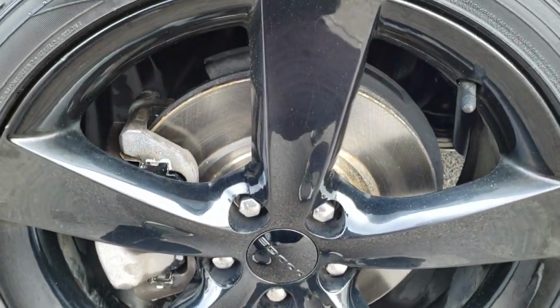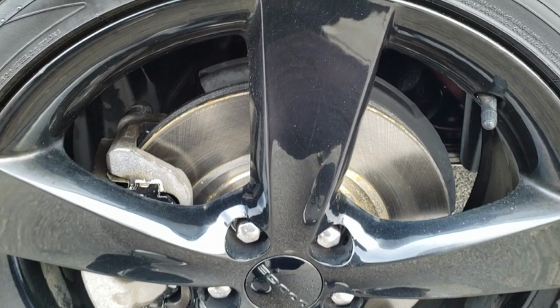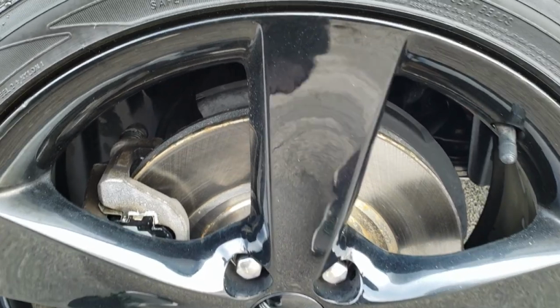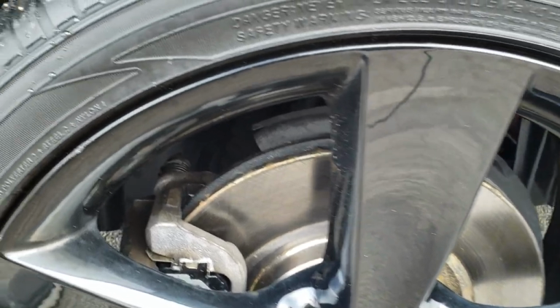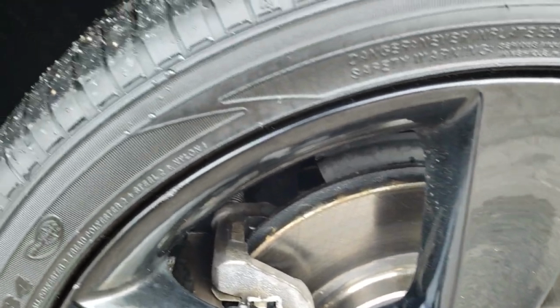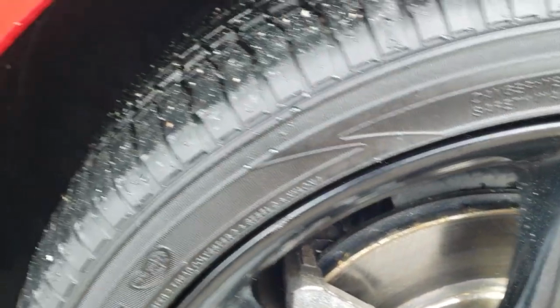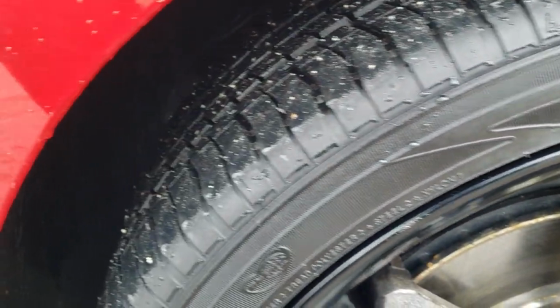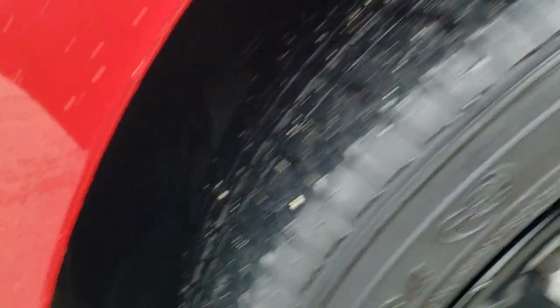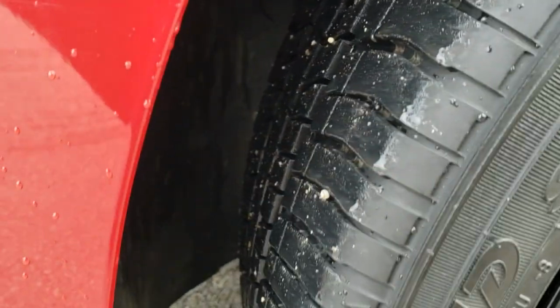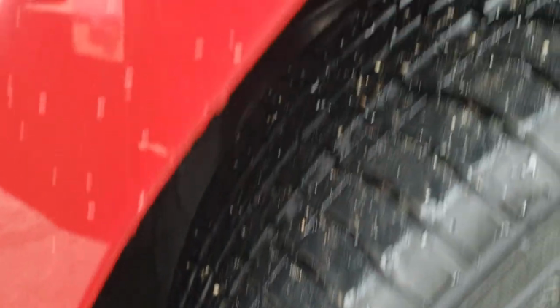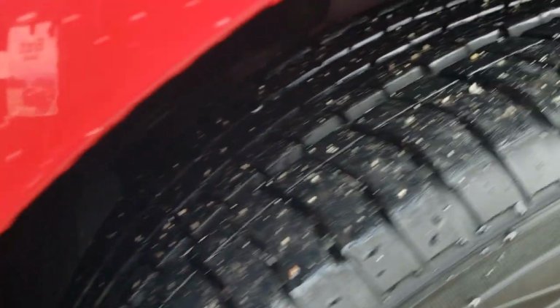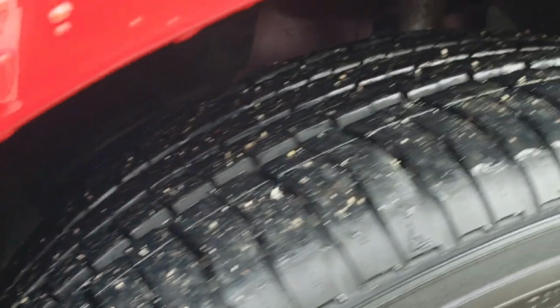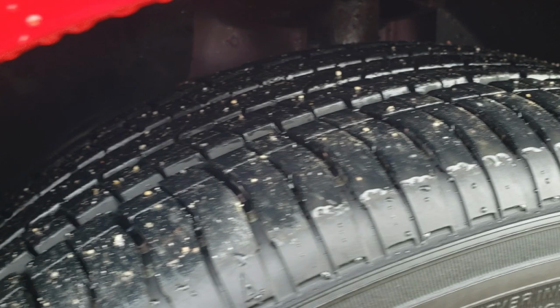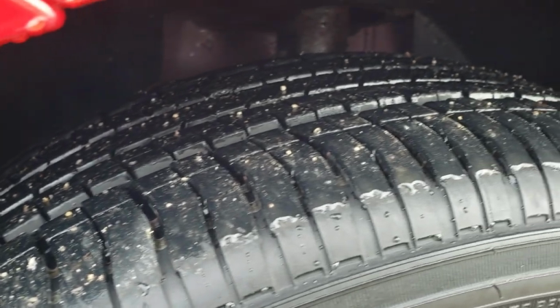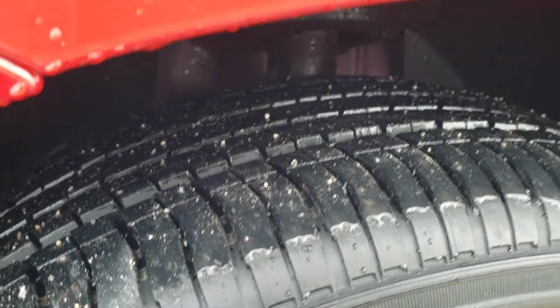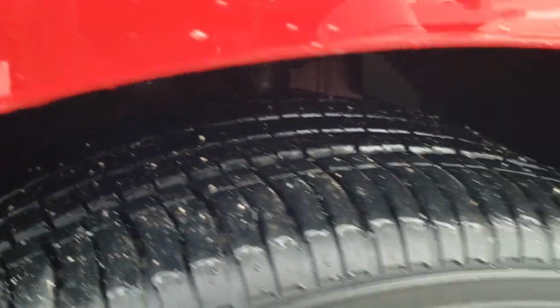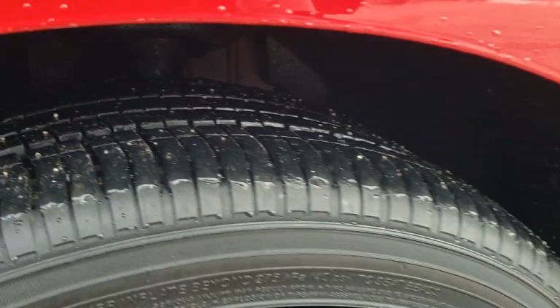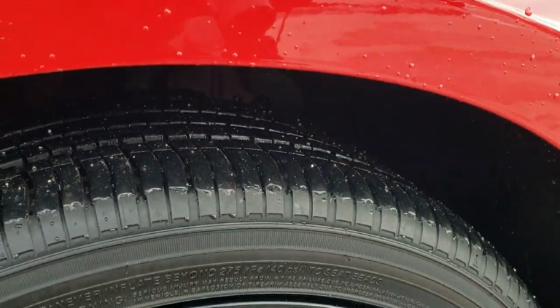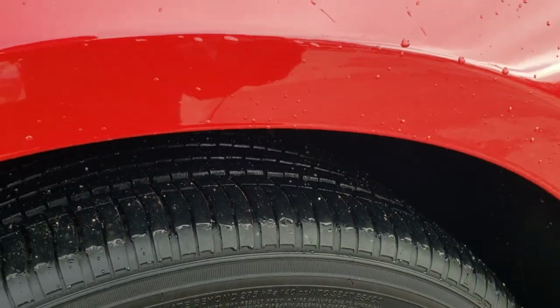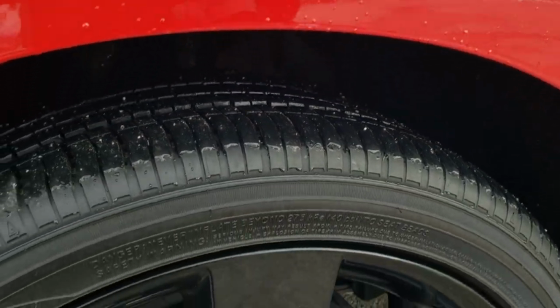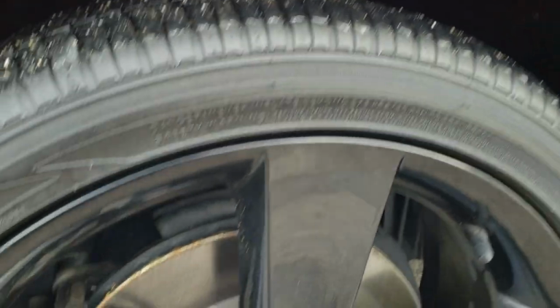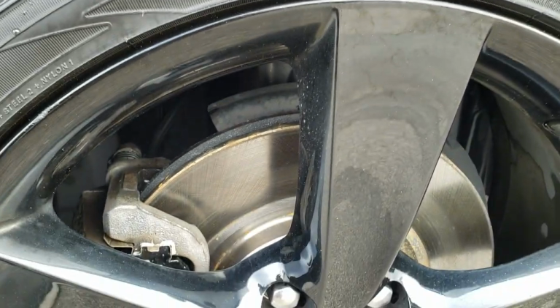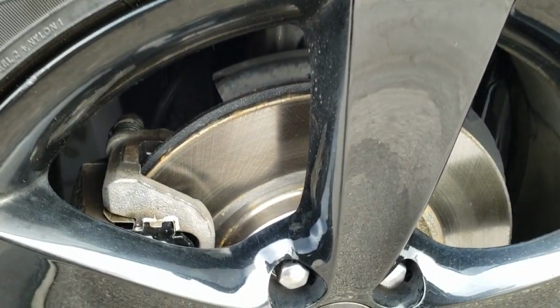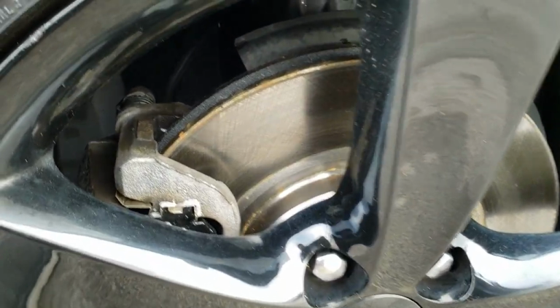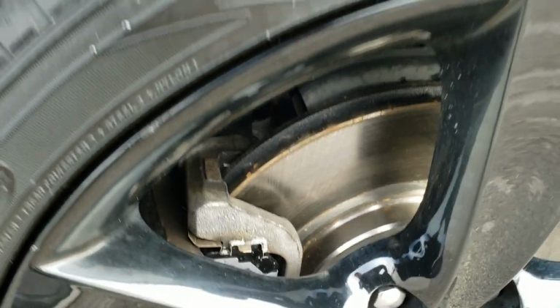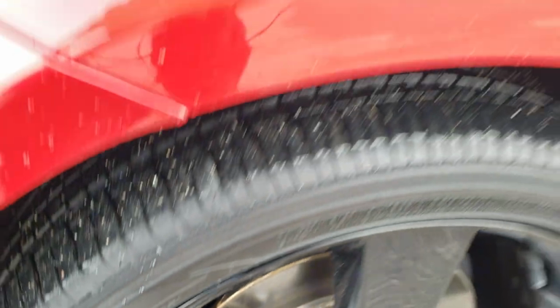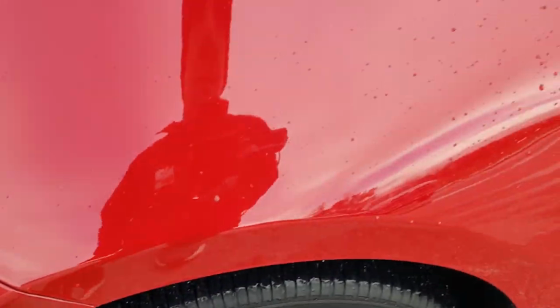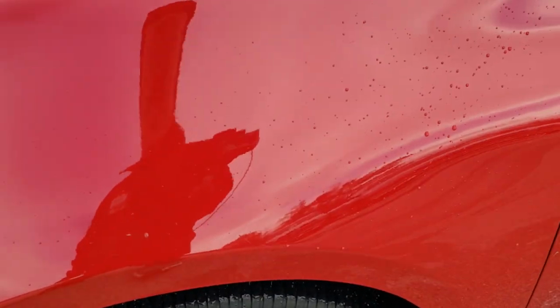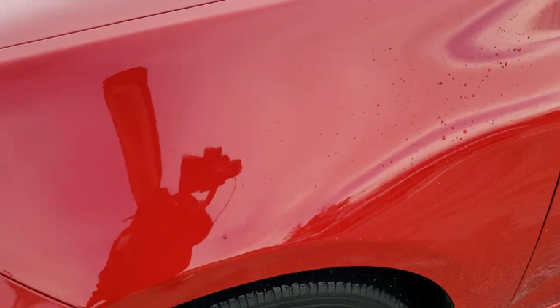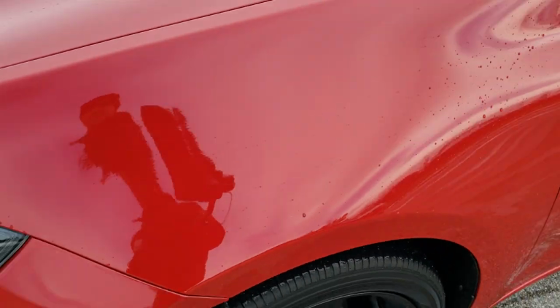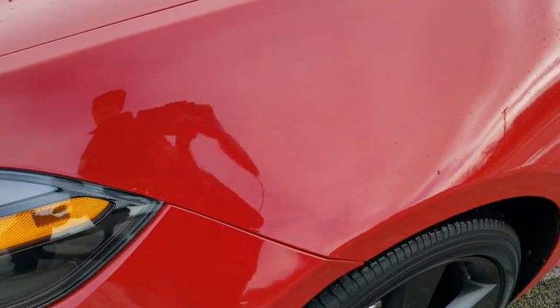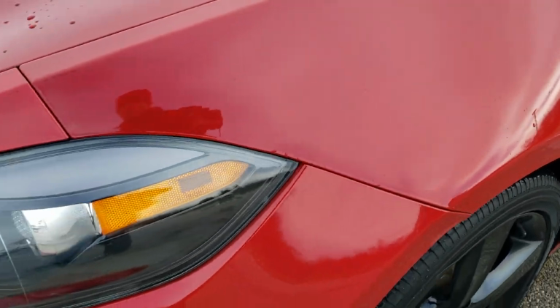Yokohama Avid 225/40 R18 tires, and they look like they have a really good amount of tread left — I'd say 60 to 70, maybe even 80% of the tread left. It looks like those front brakes are brand new on this car, something we would have done in our safety inspection.